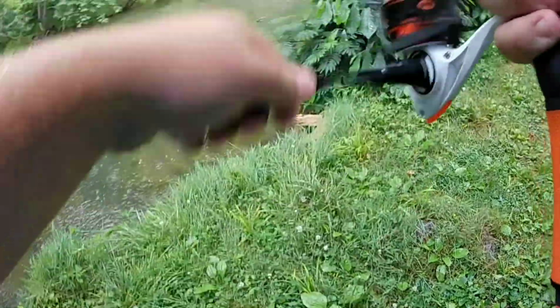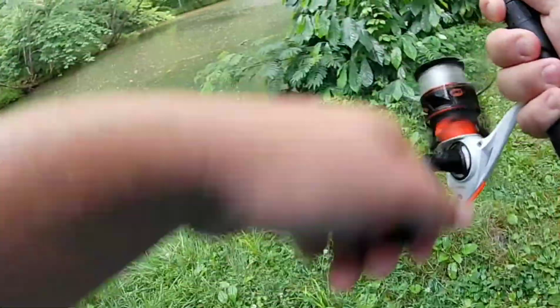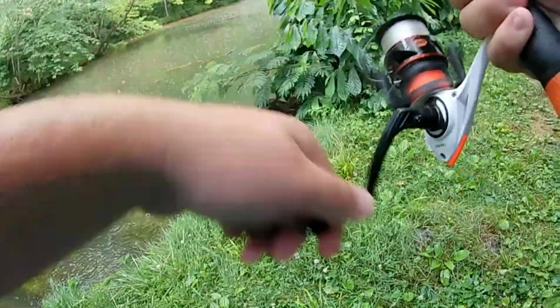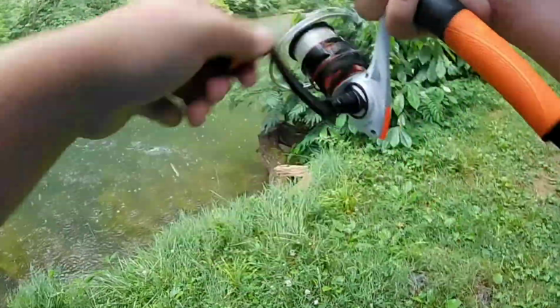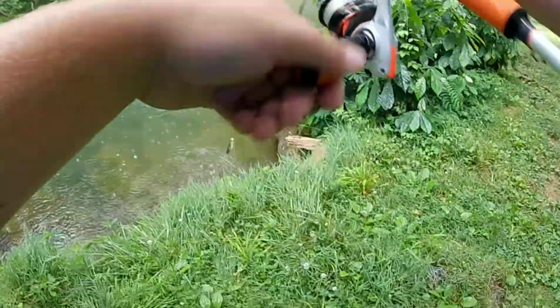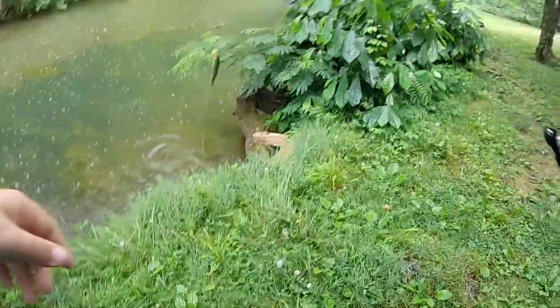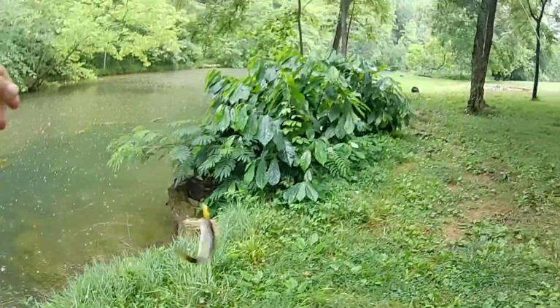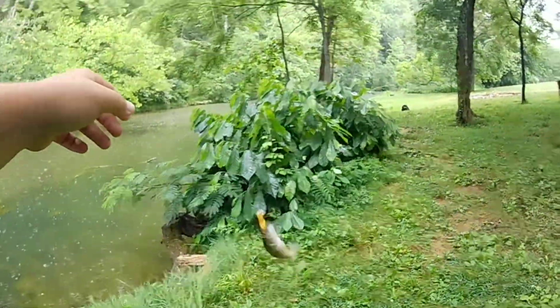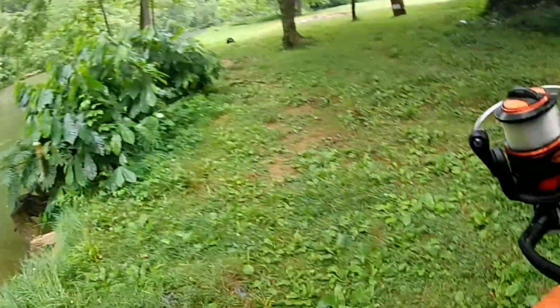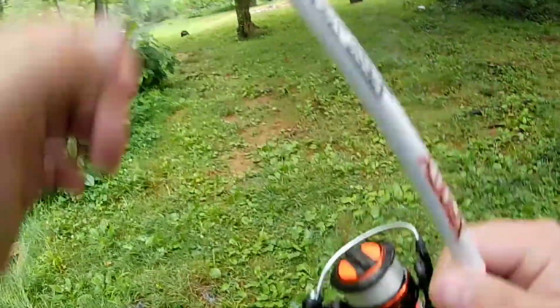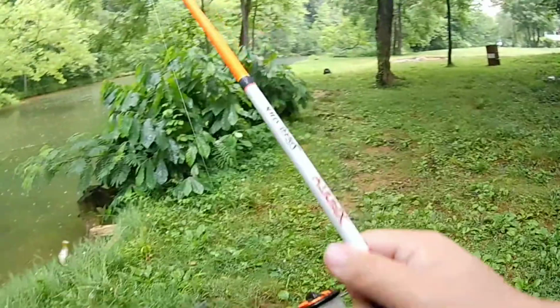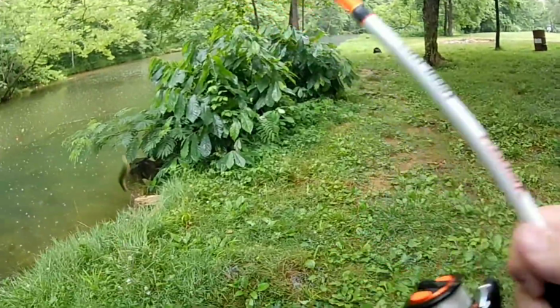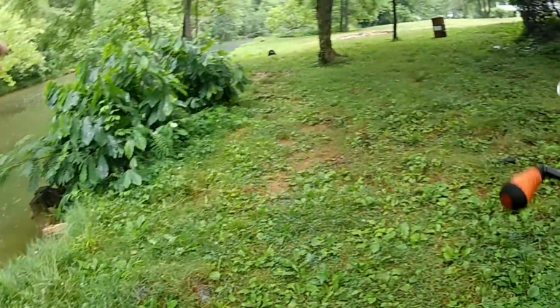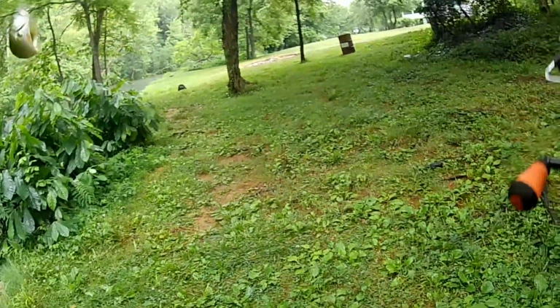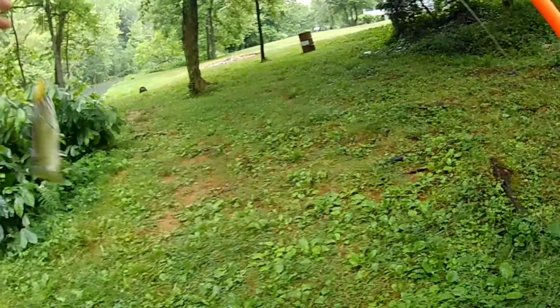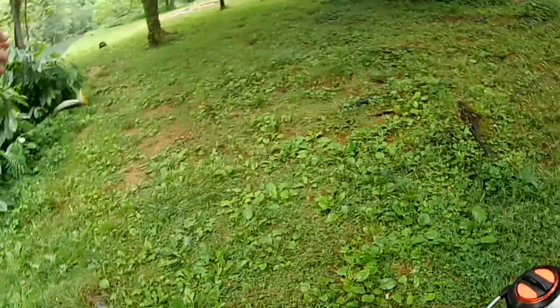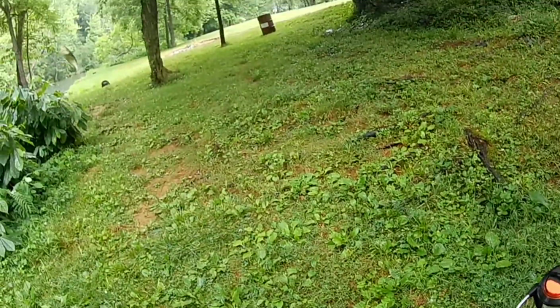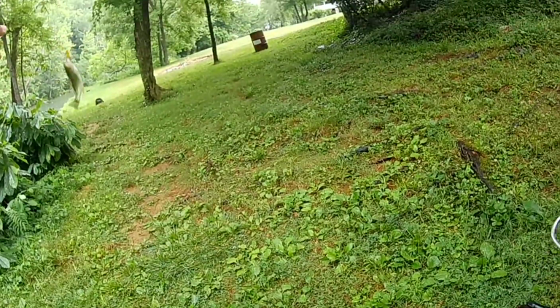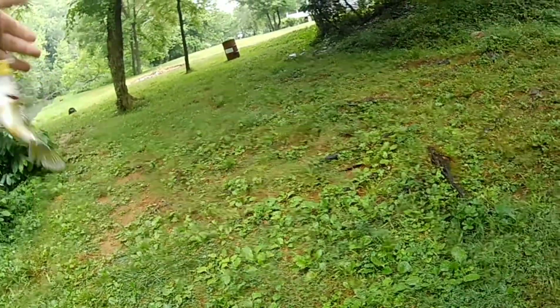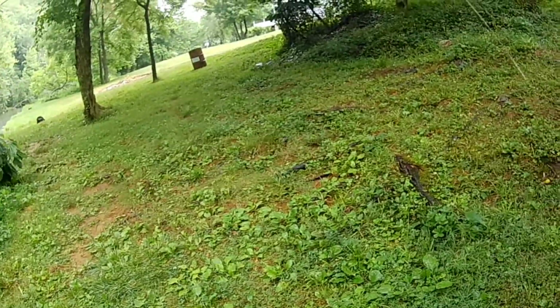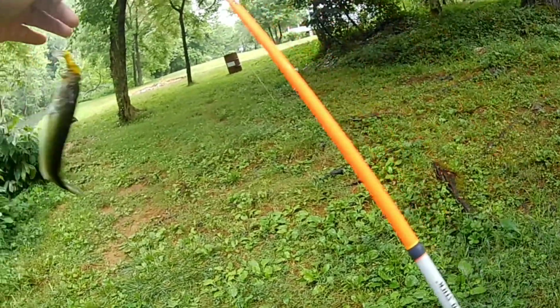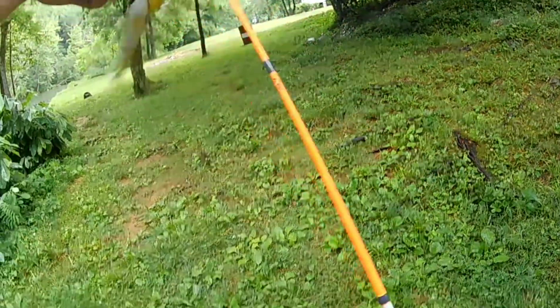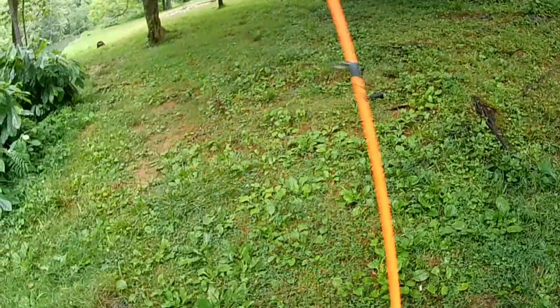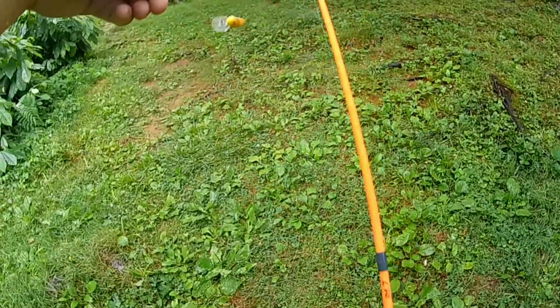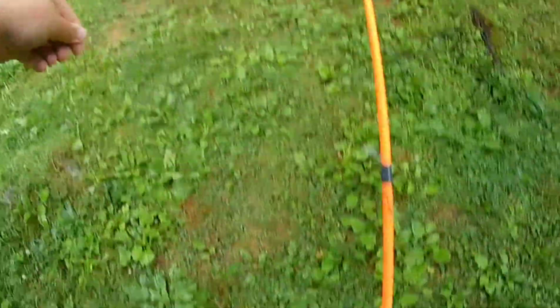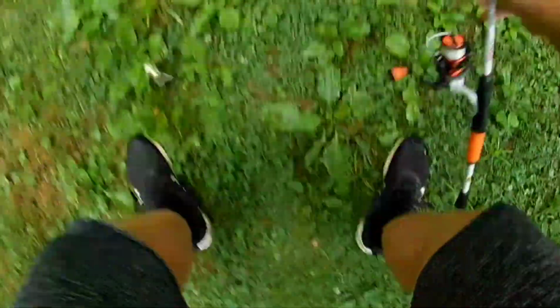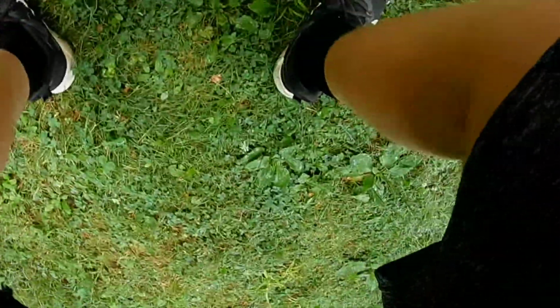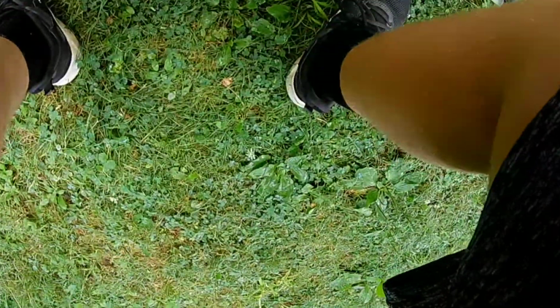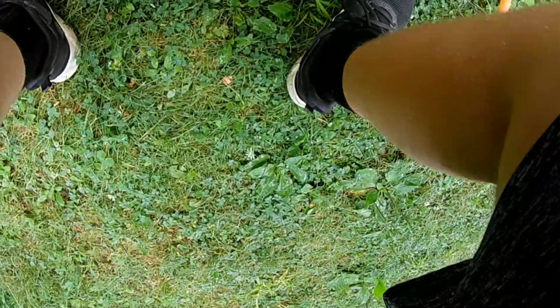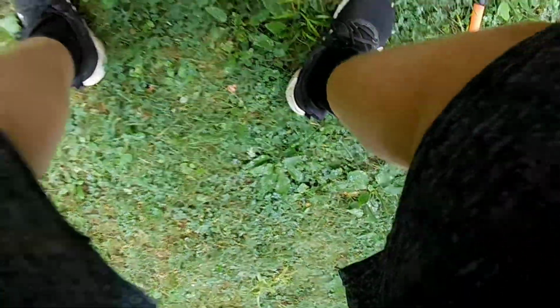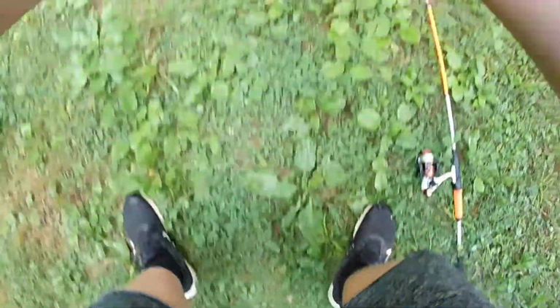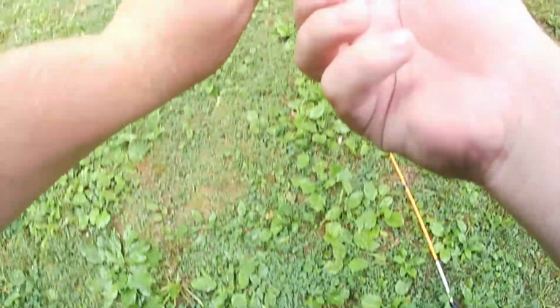Got one! Oh, he just came off. That was a small little largemouth.